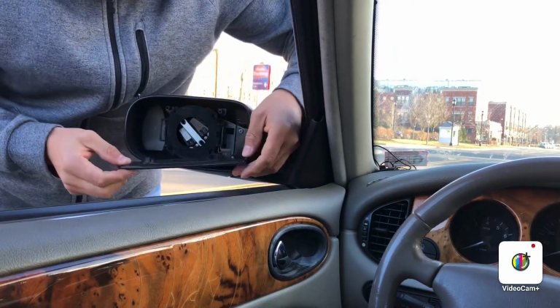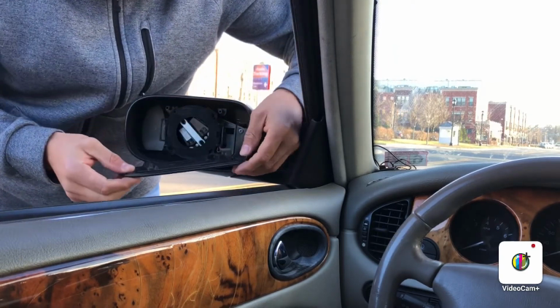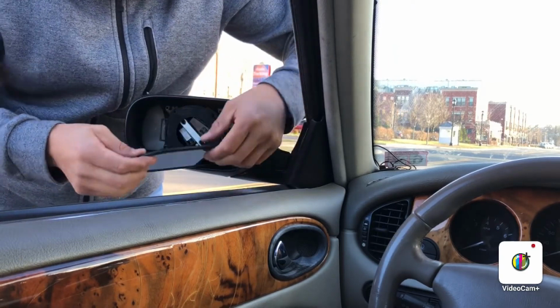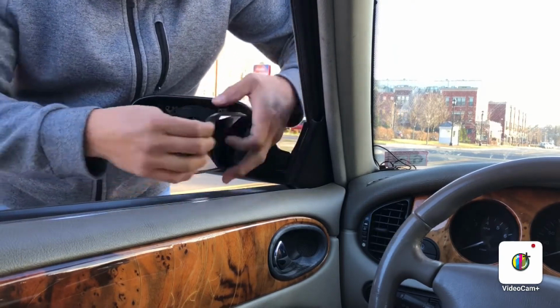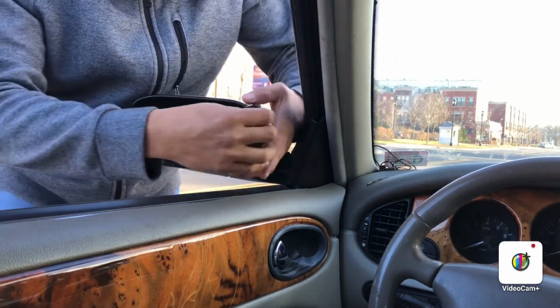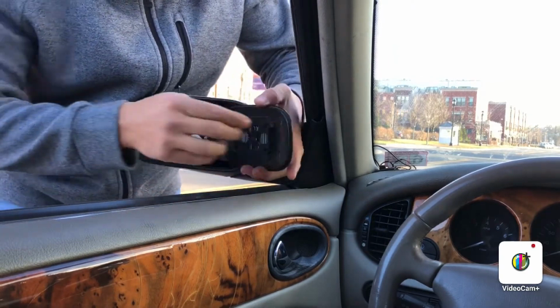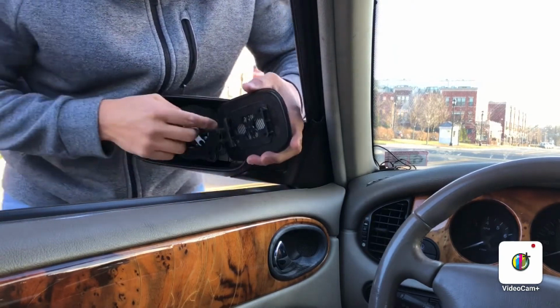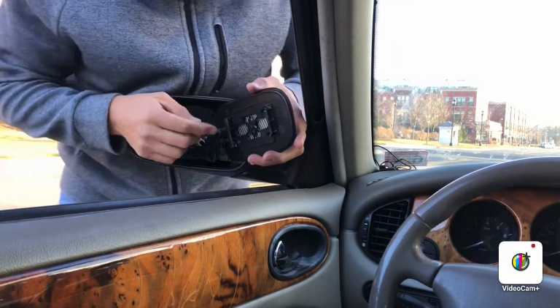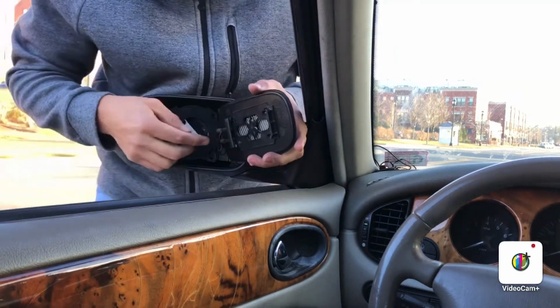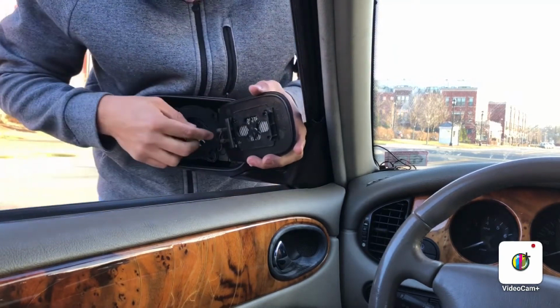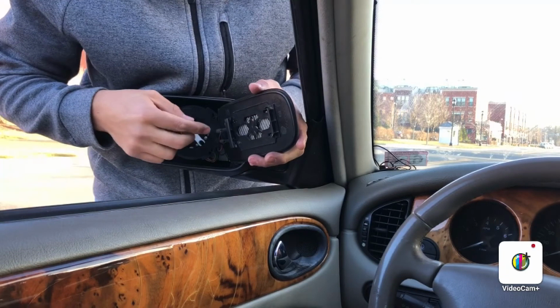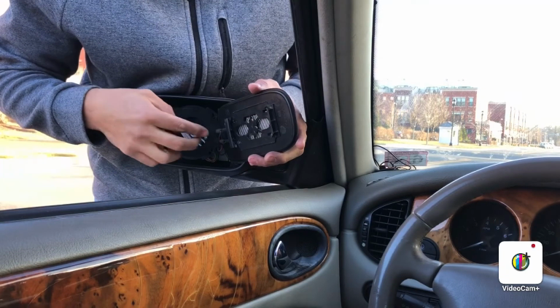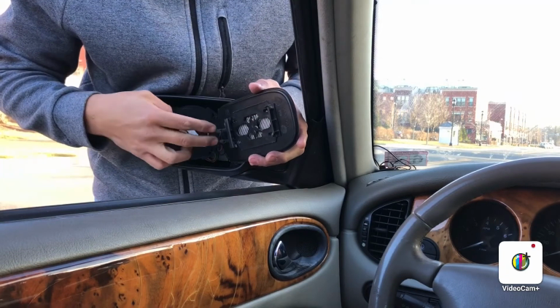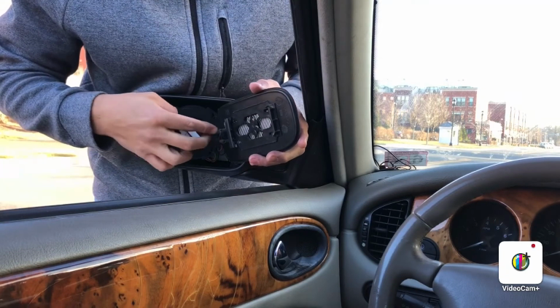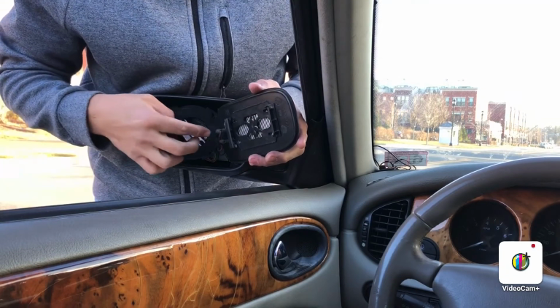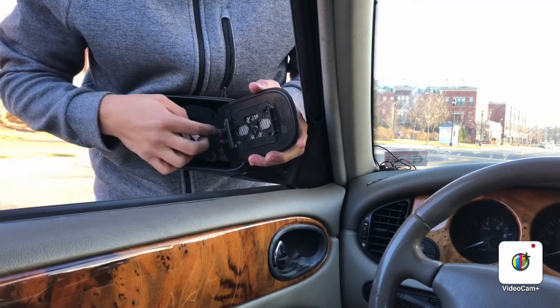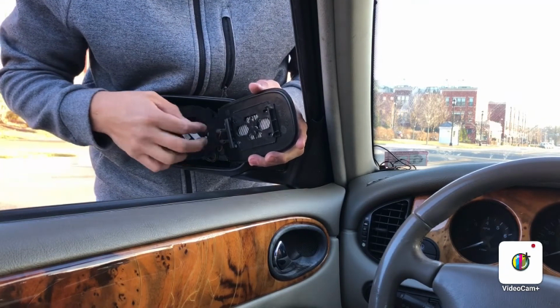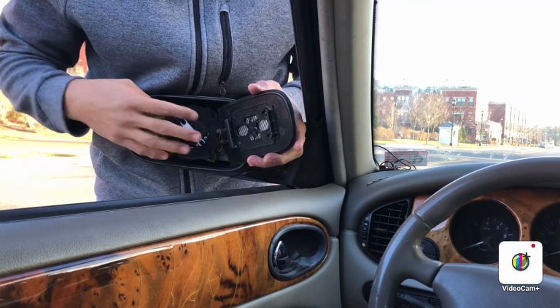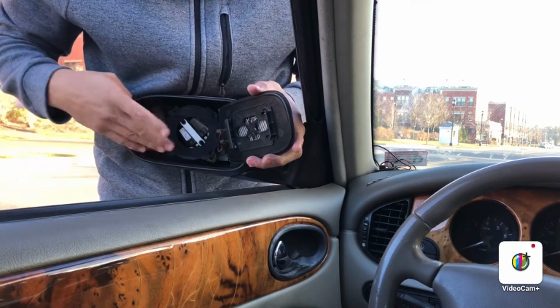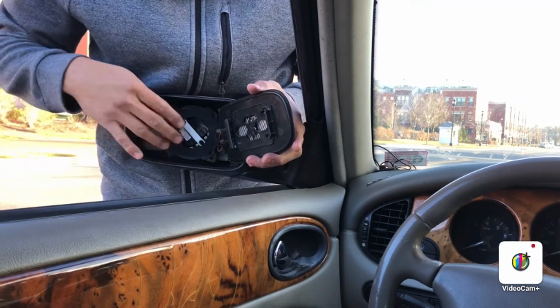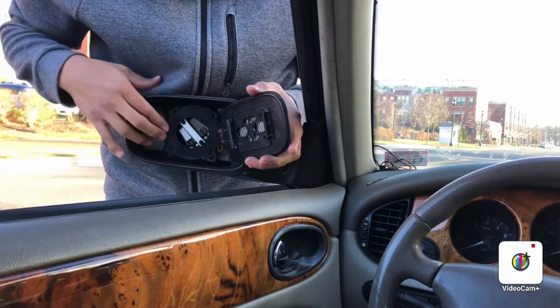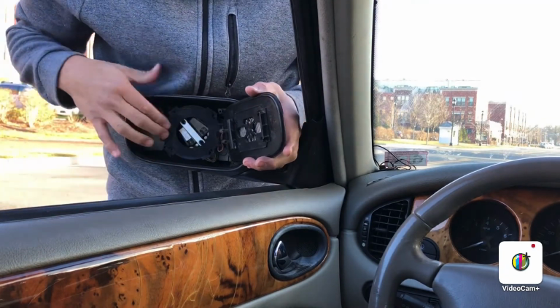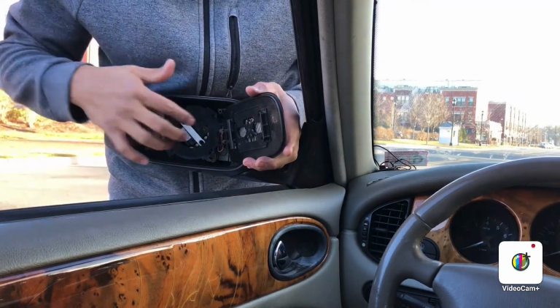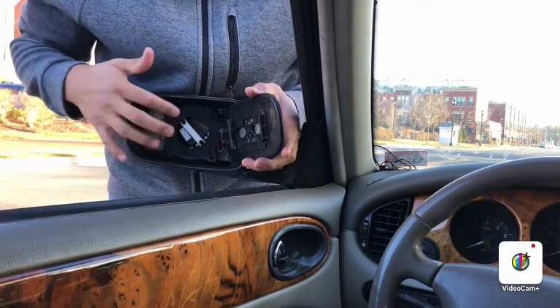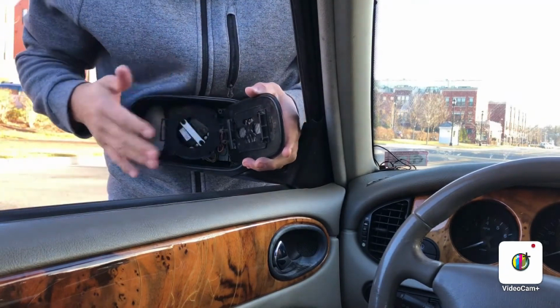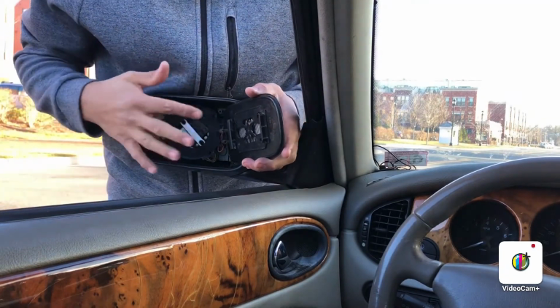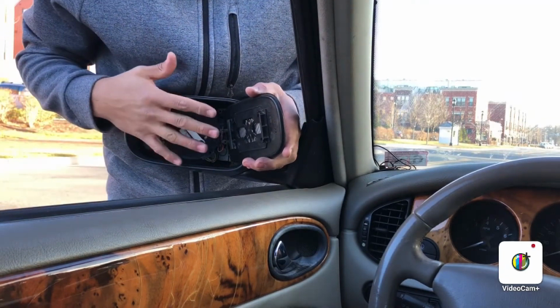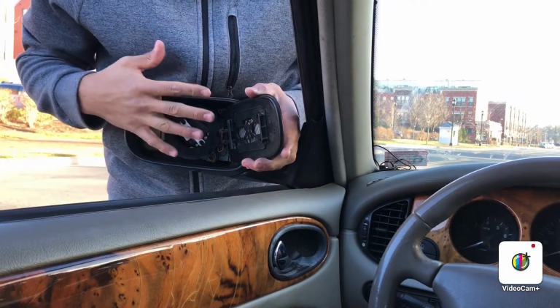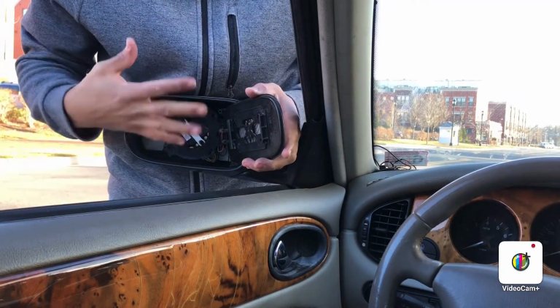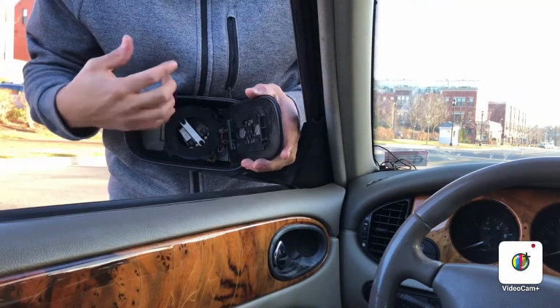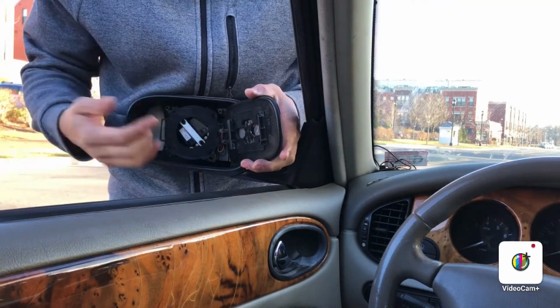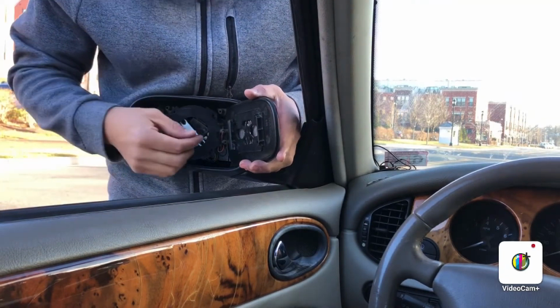And then after that, you're gonna see some cables in the back, which is to motorize all this part — up and down, the motor — that's how it works.